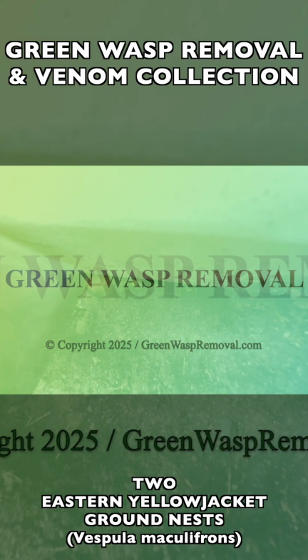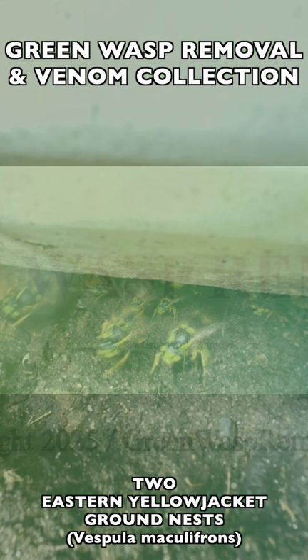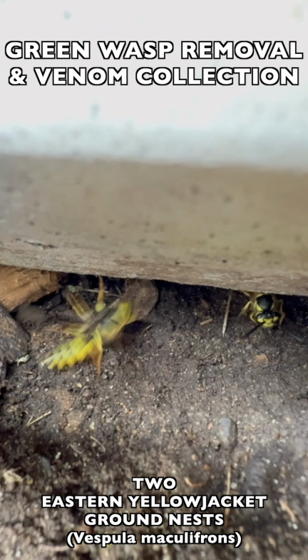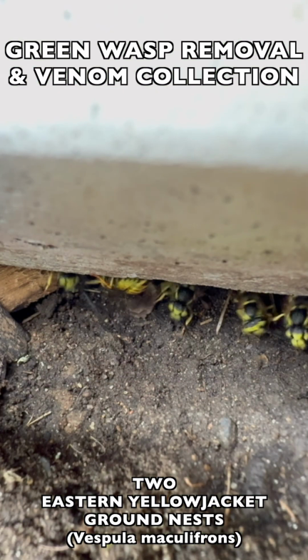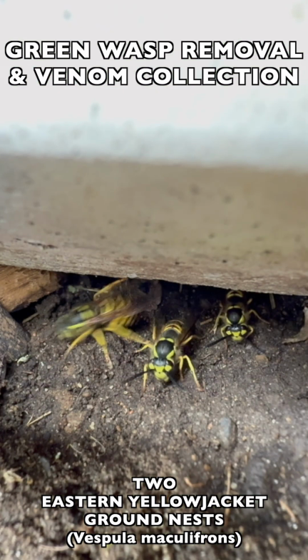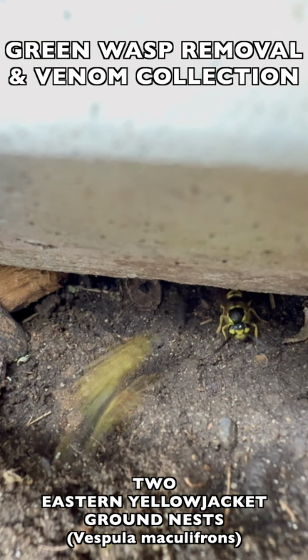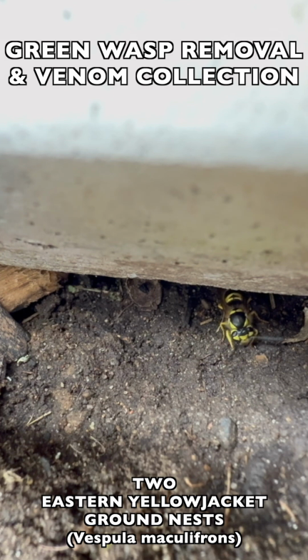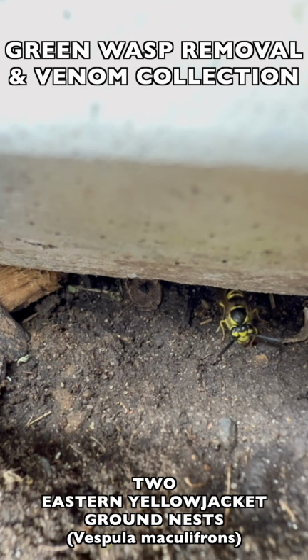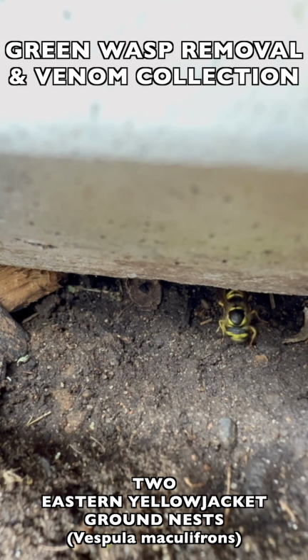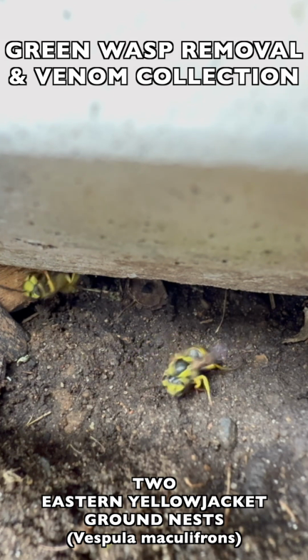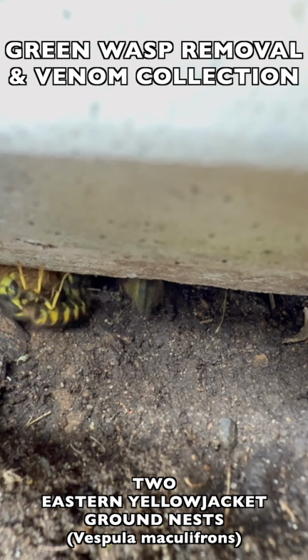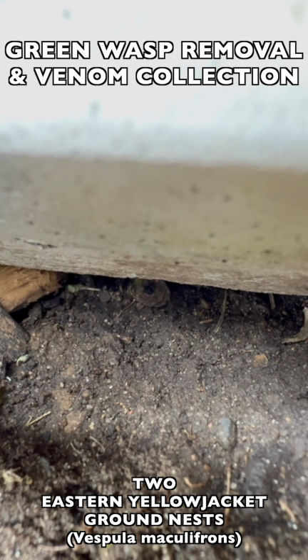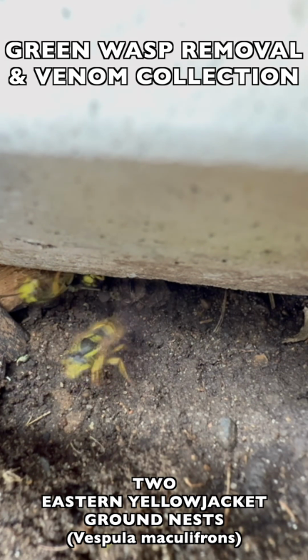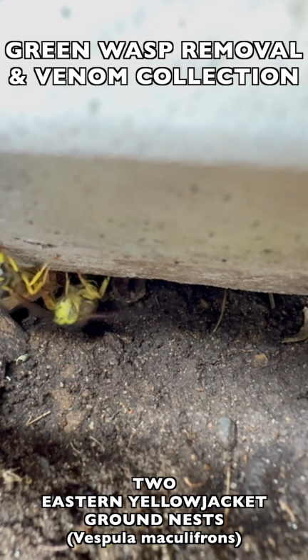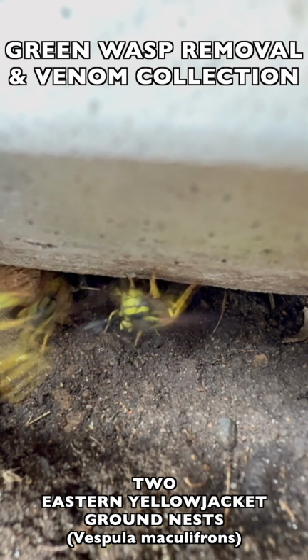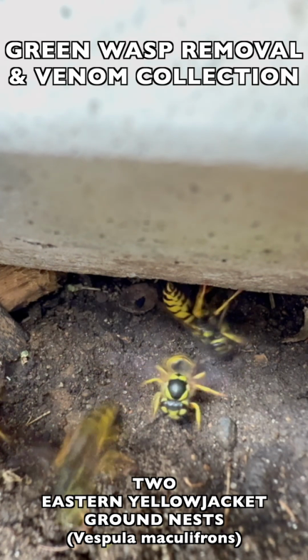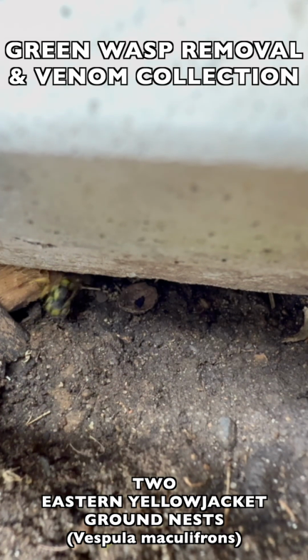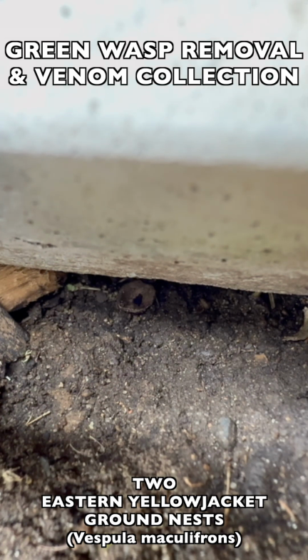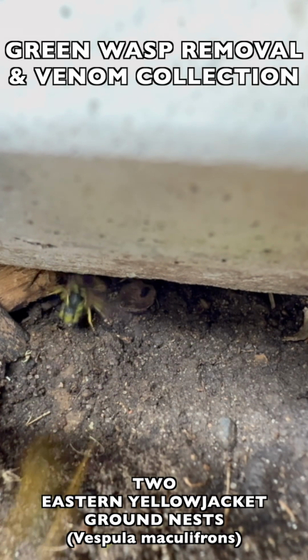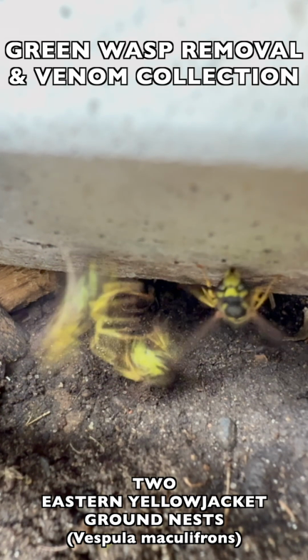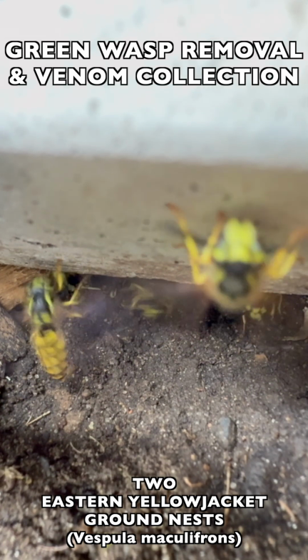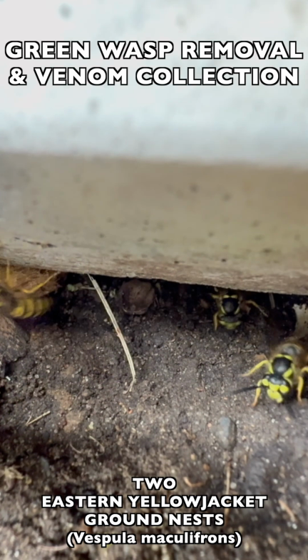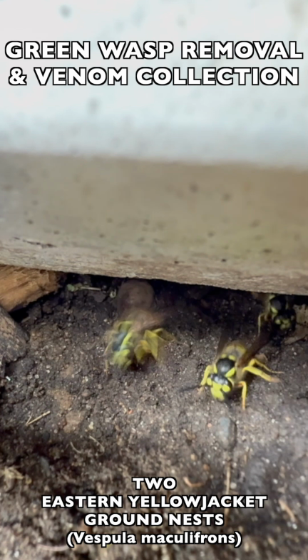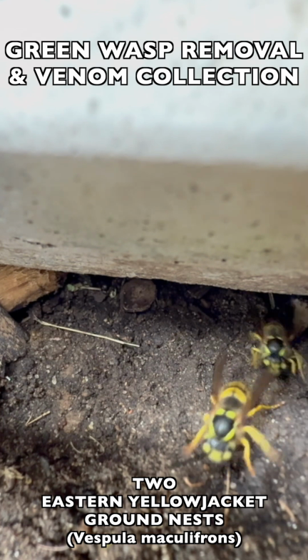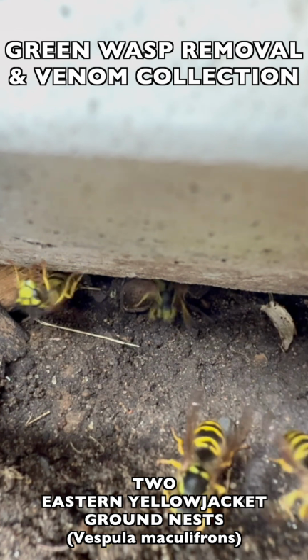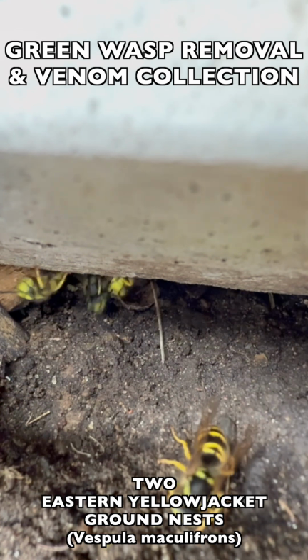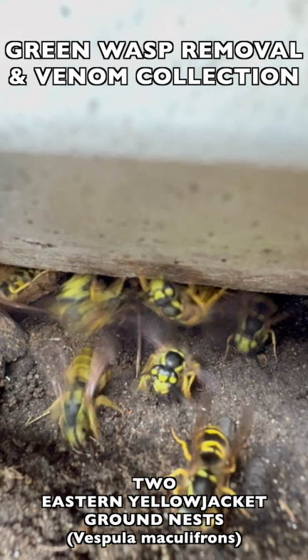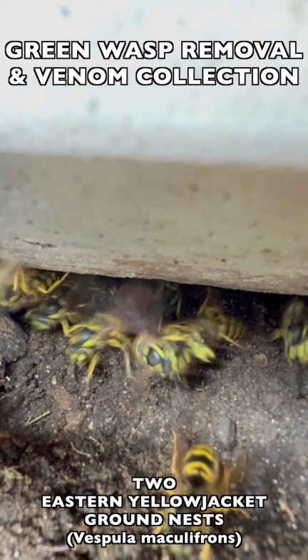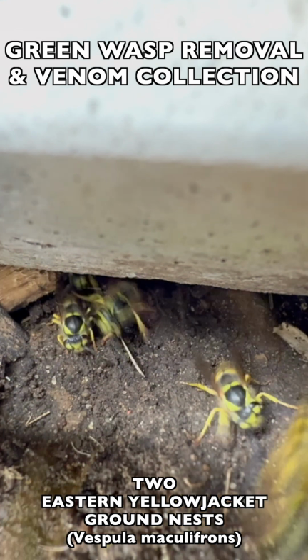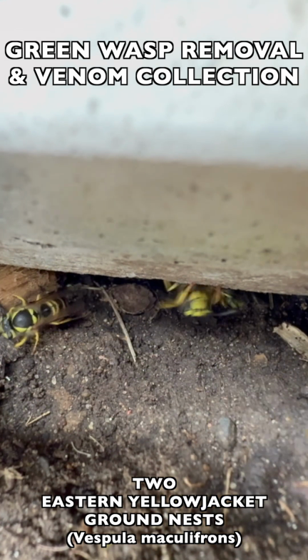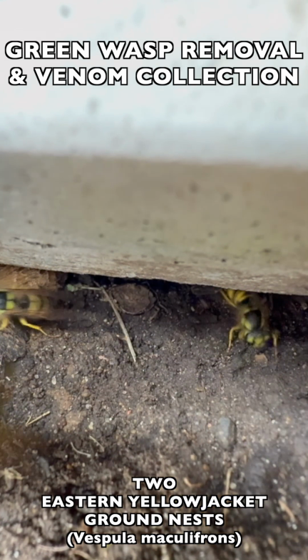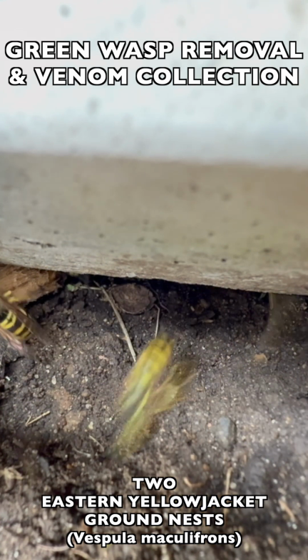Welcome to the Green Wasp Removal YouTube channel. In this episode we continue training and mentoring the Manchester University wasp team as we take on two eastern yellowjacket ground nests simultaneously.